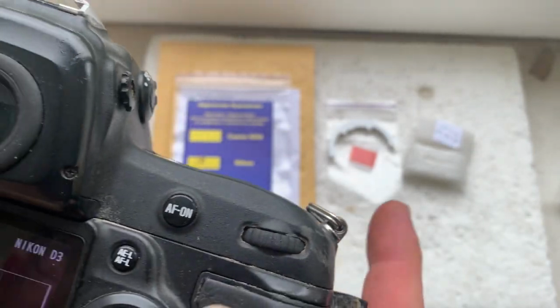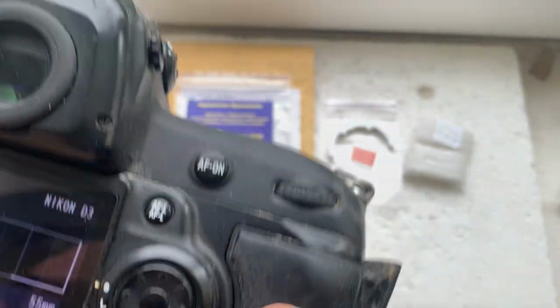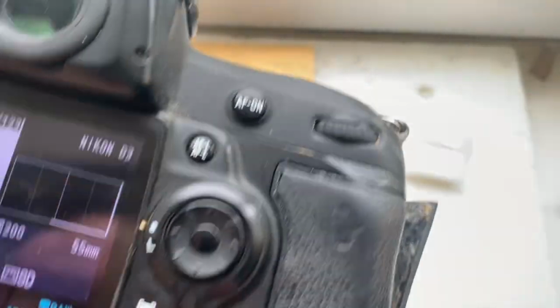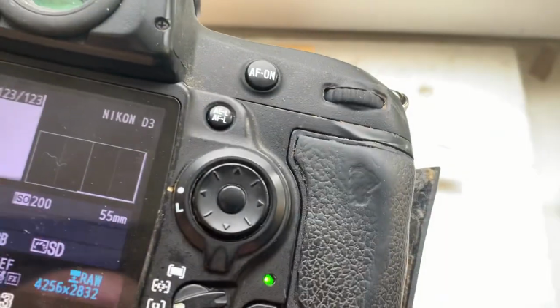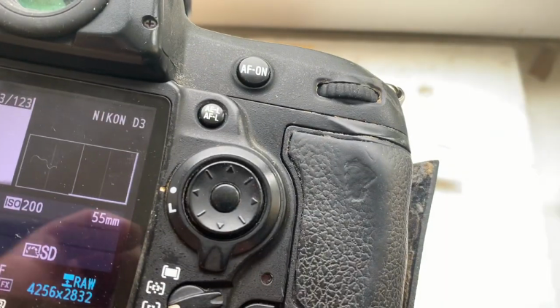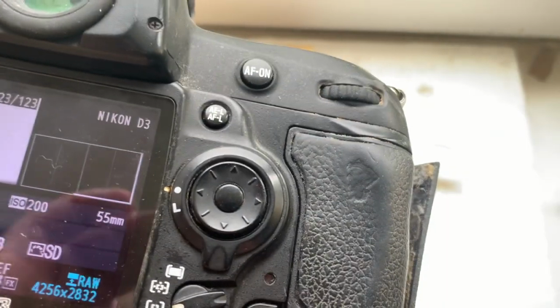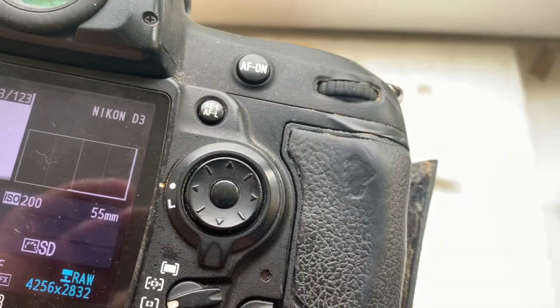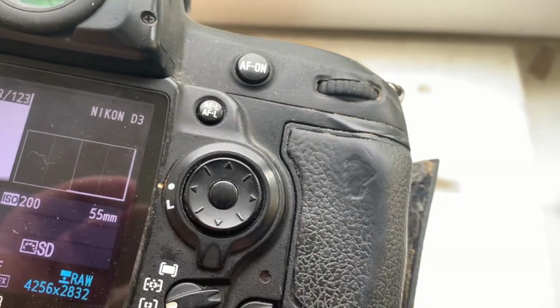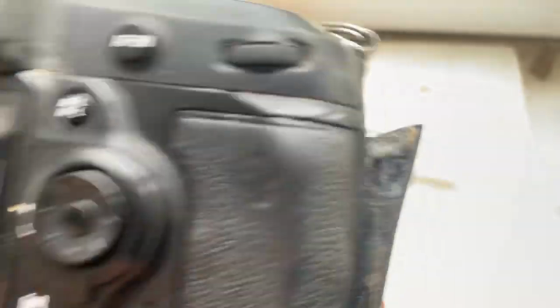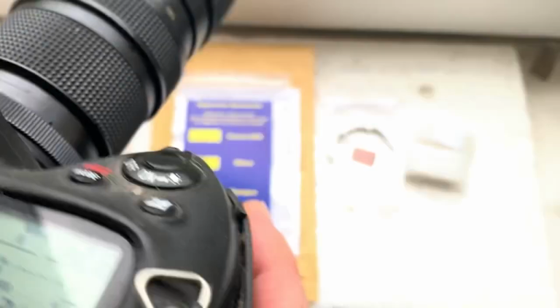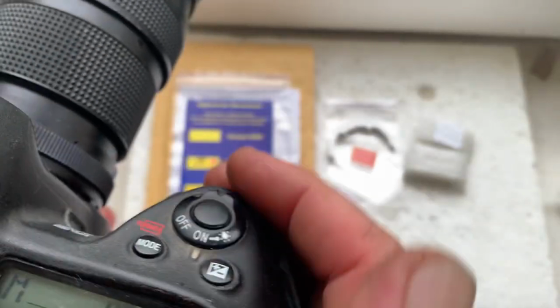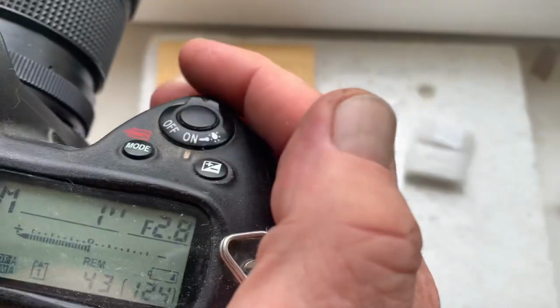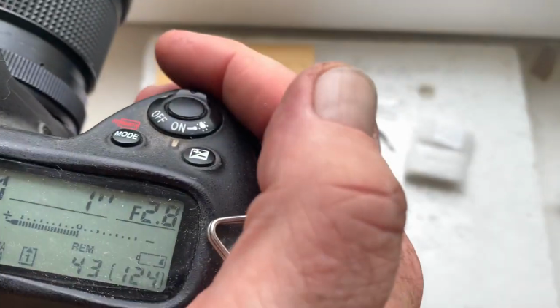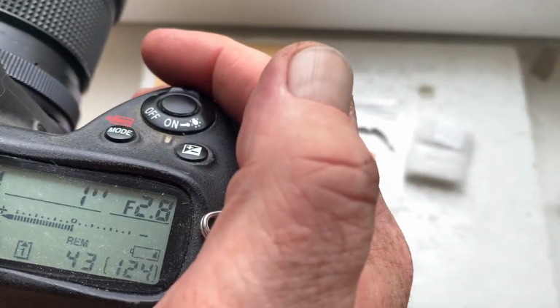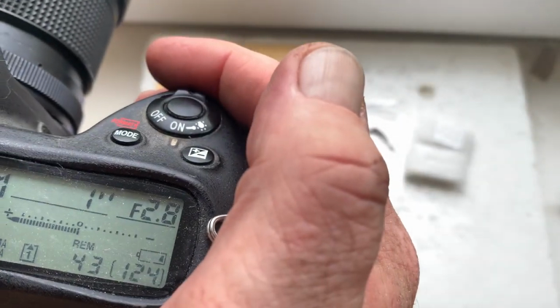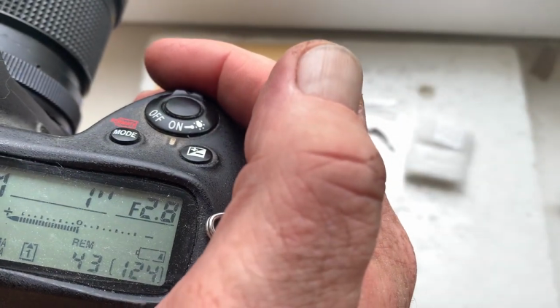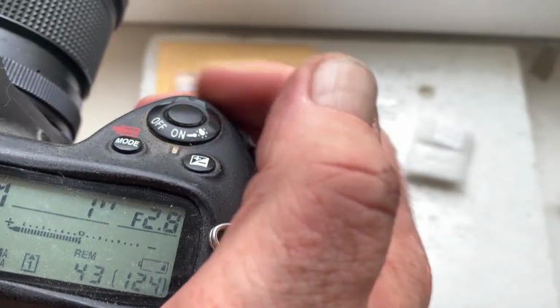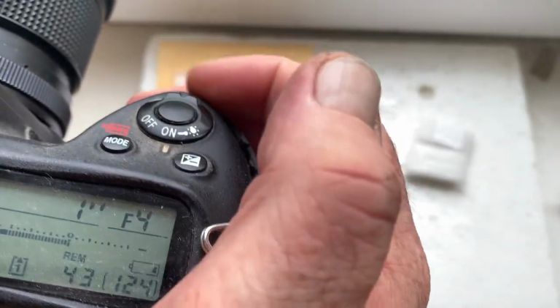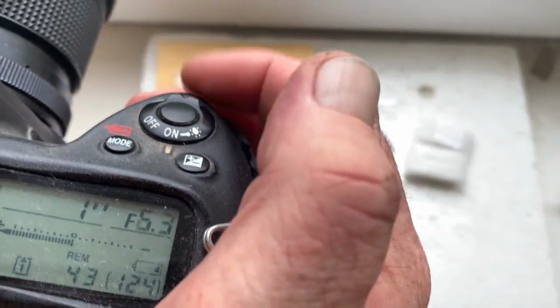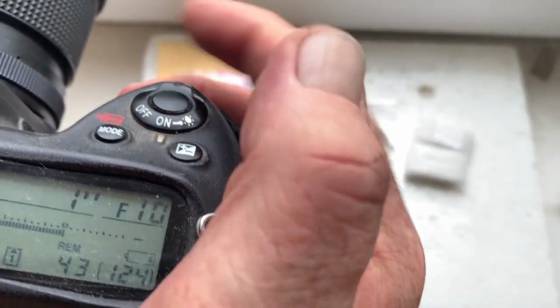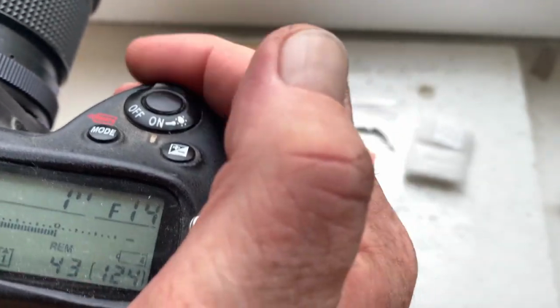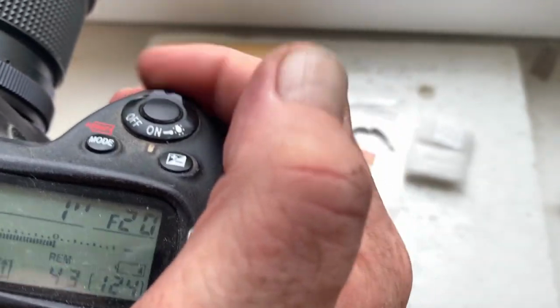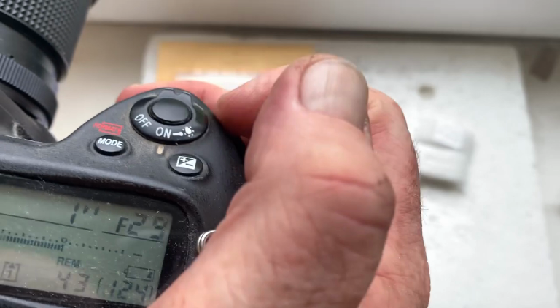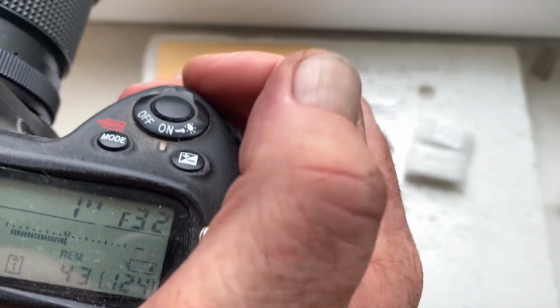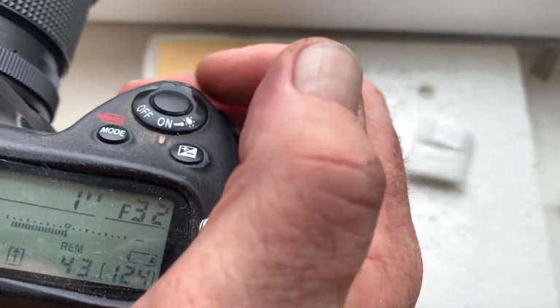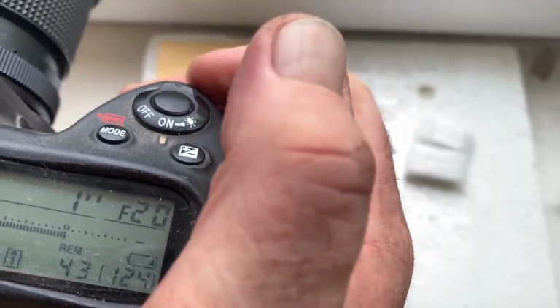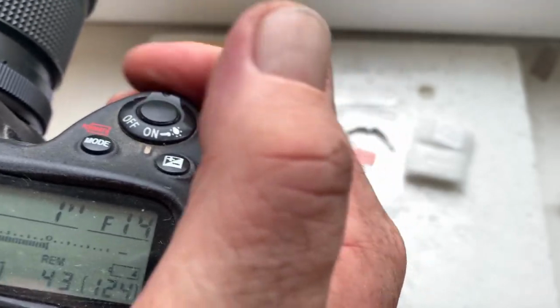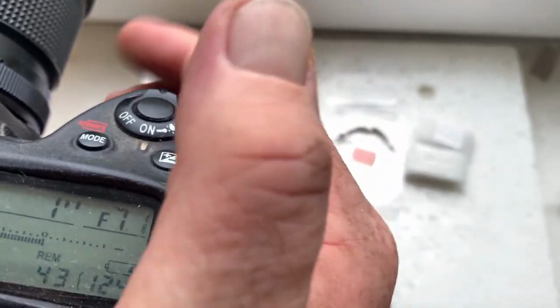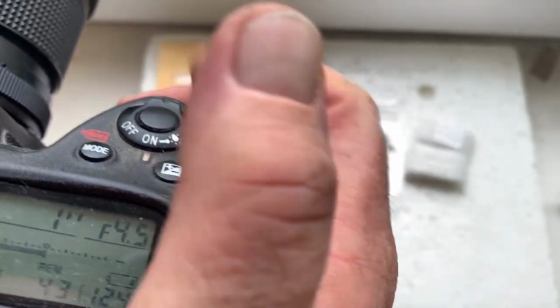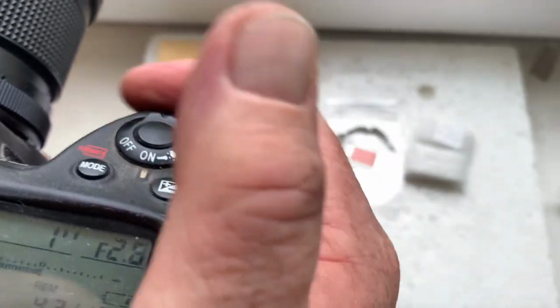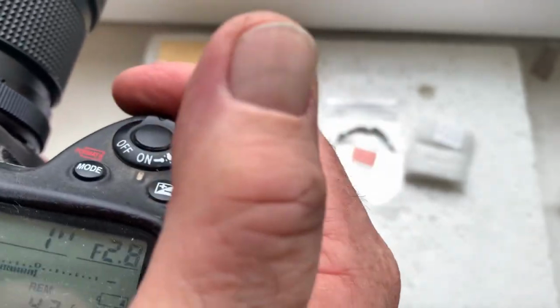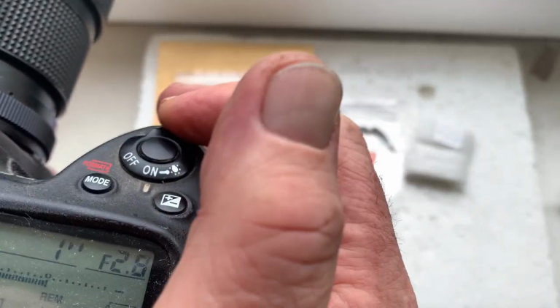I pre-programmed the focal length to 55 millimeters and aperture range from f/2.8 to f/32. Focus trap mode is on.